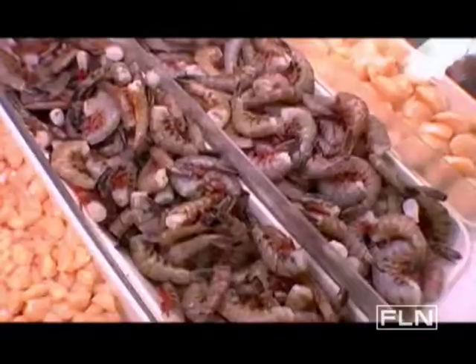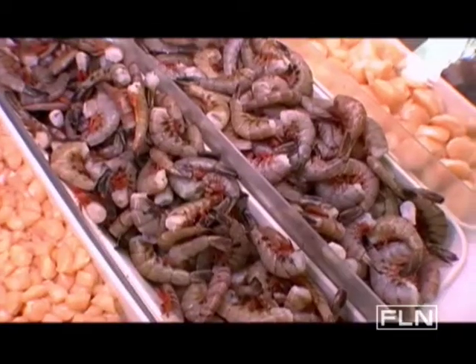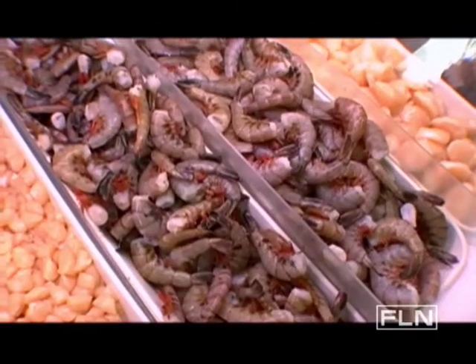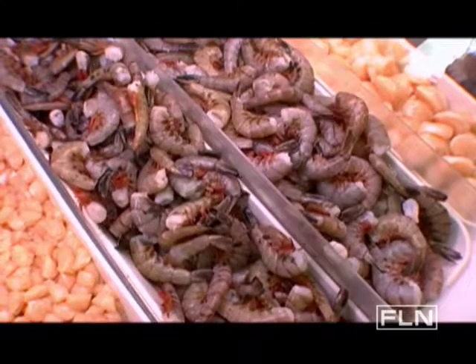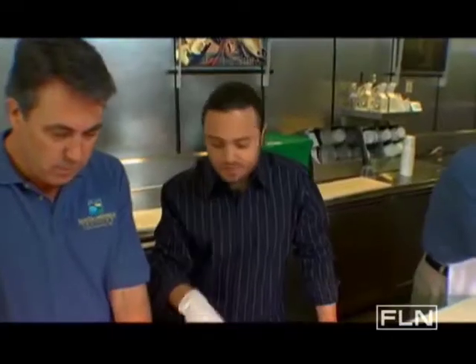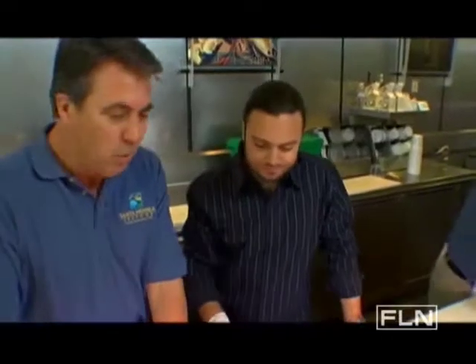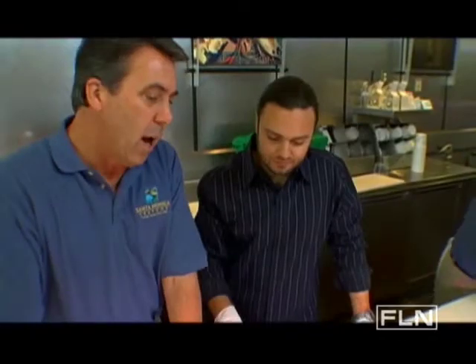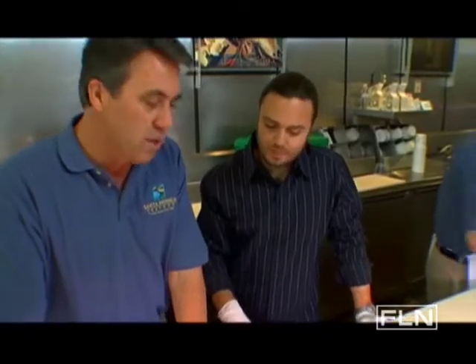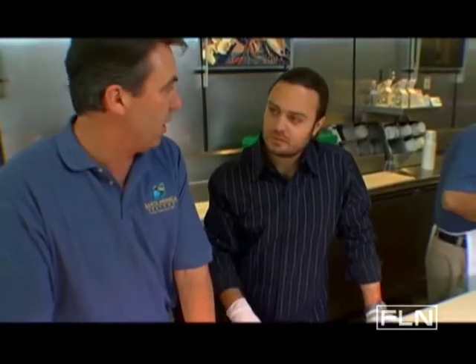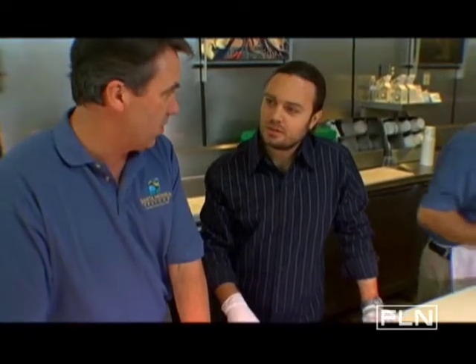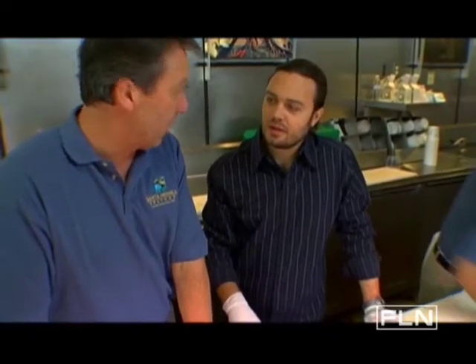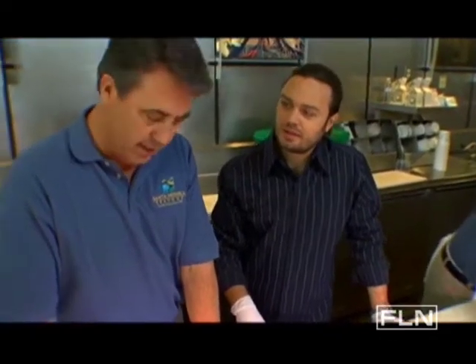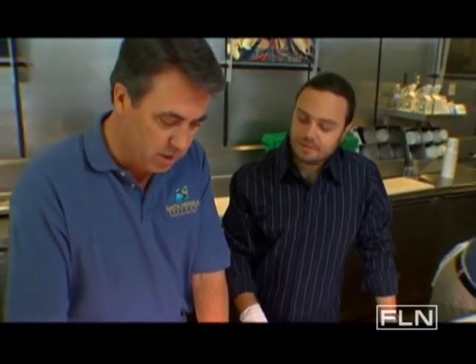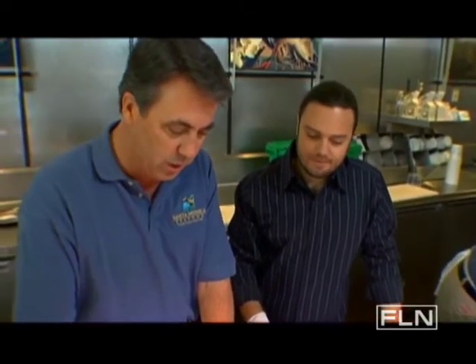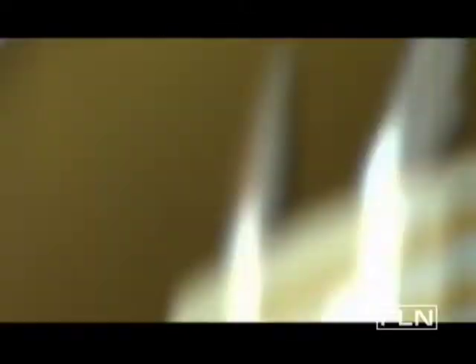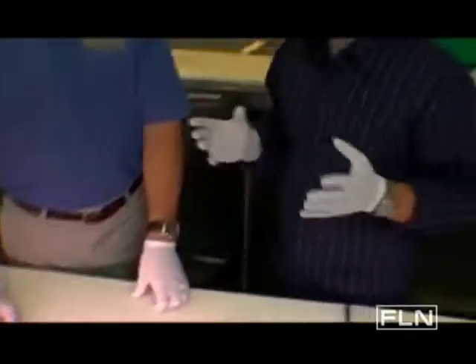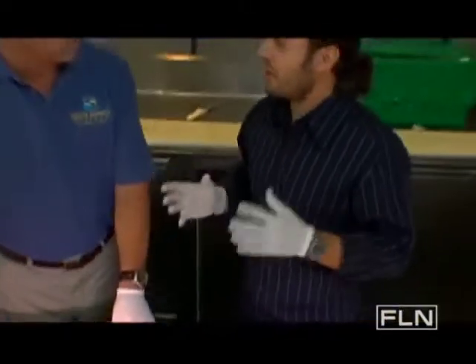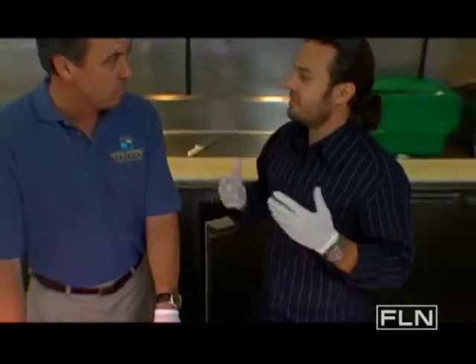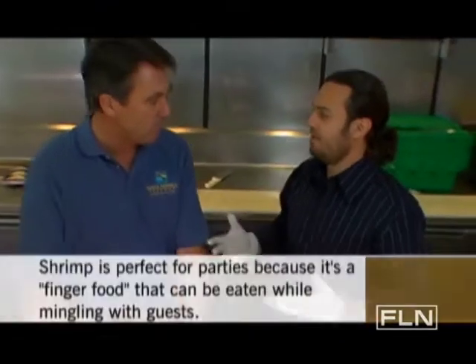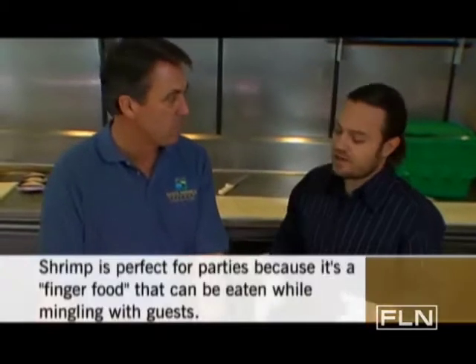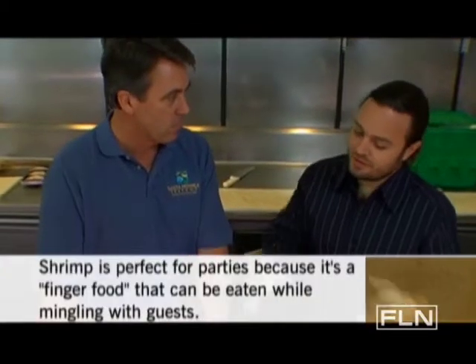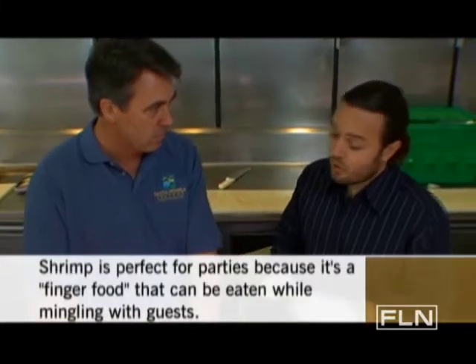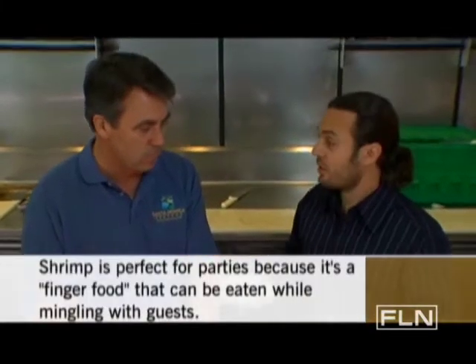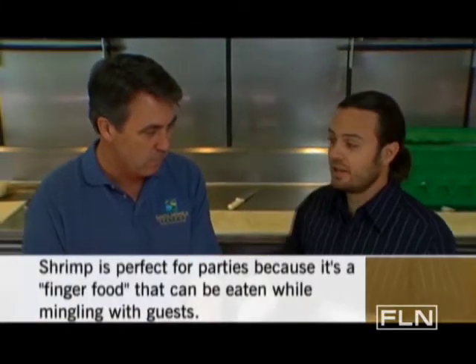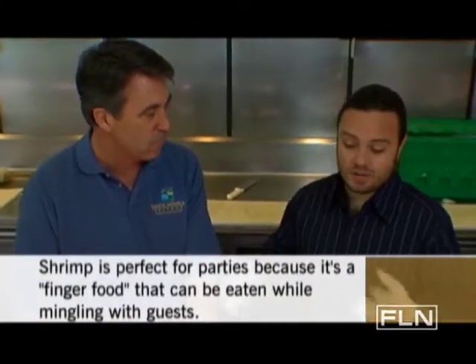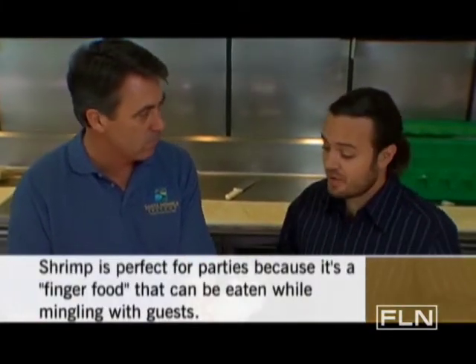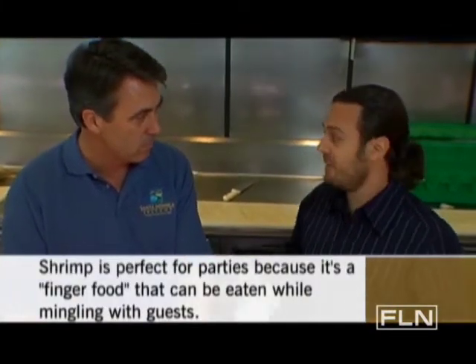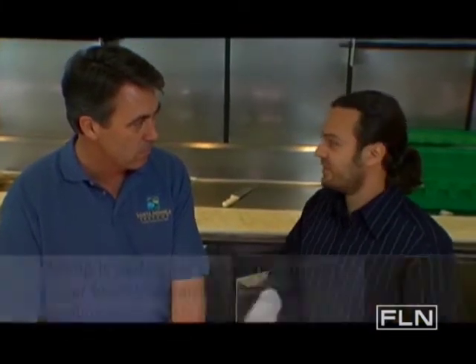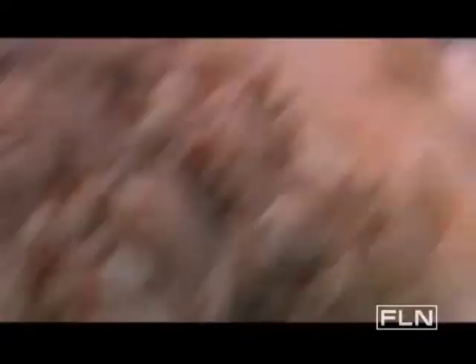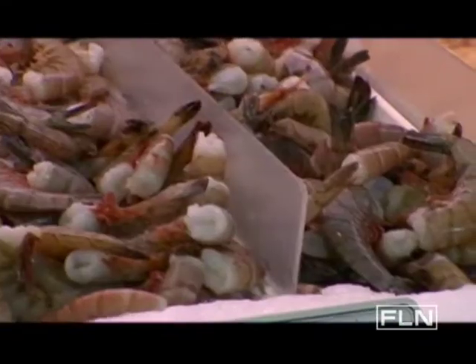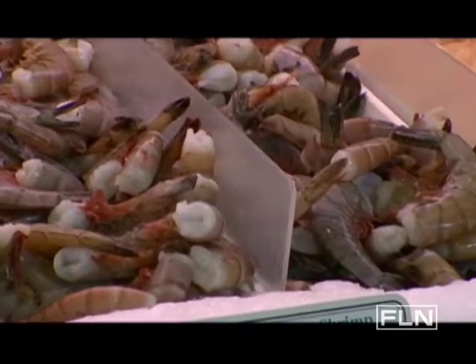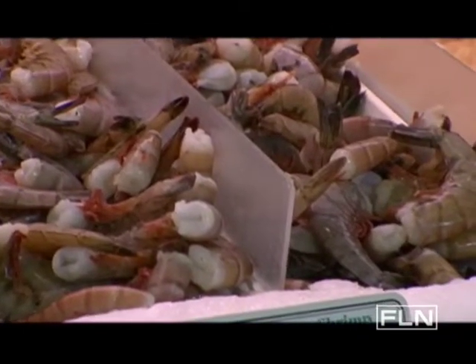Now, any key points for buying here? Well, as always, smell is the first thing — it's got to smell sweet. What if you don't have the time to actually peel and devein or even cook it? Say a party's come up and you have 30 minutes to get this together. What do you recommend?